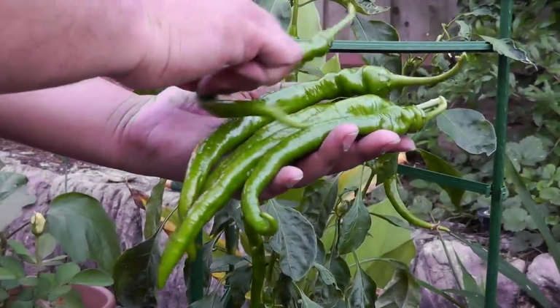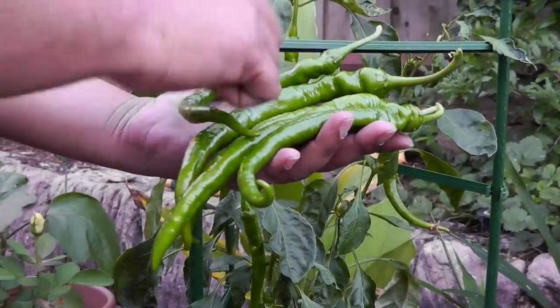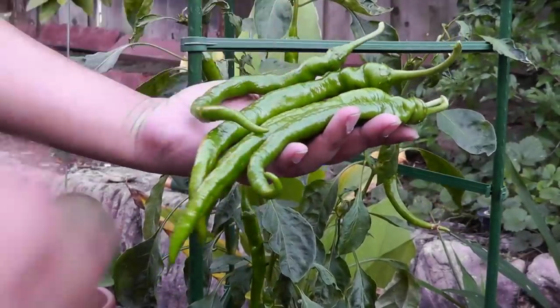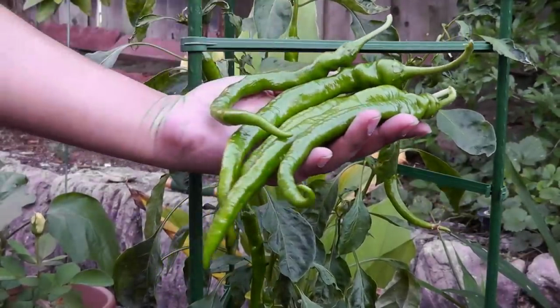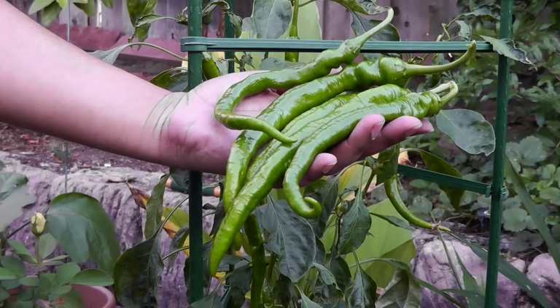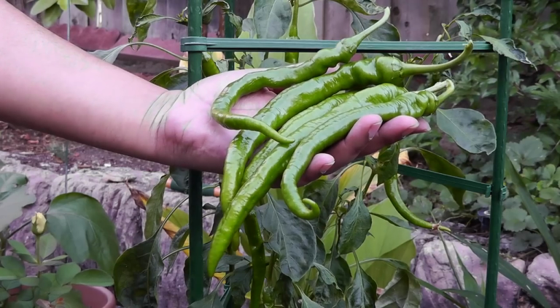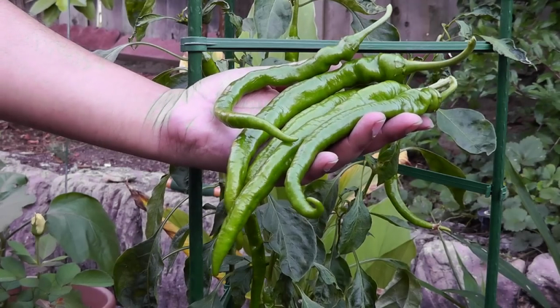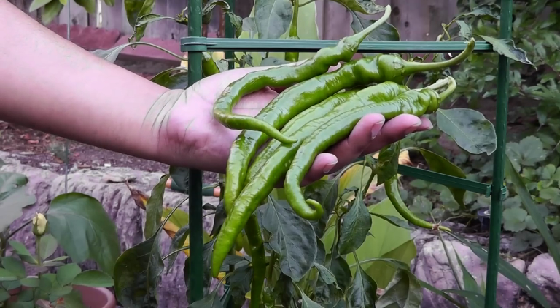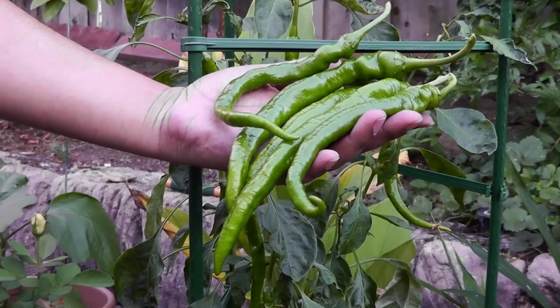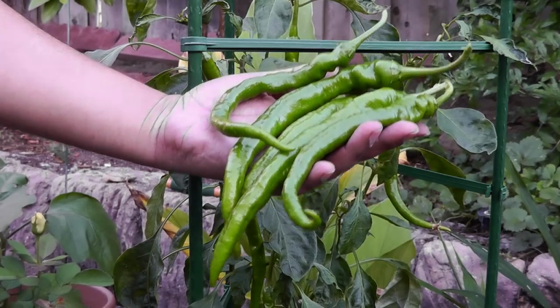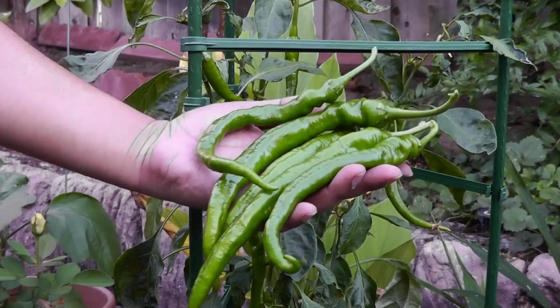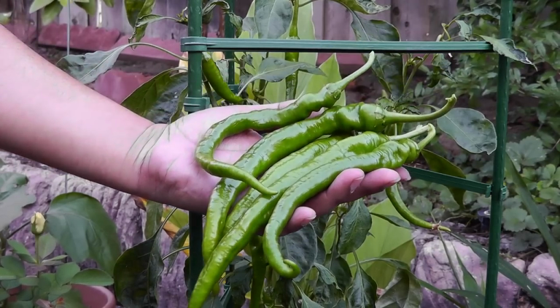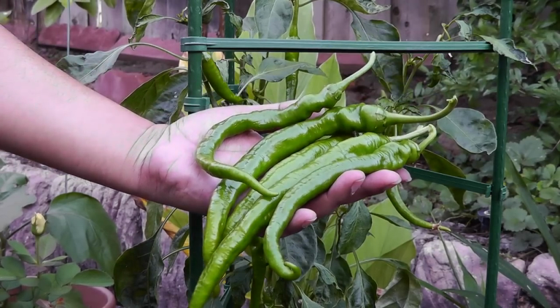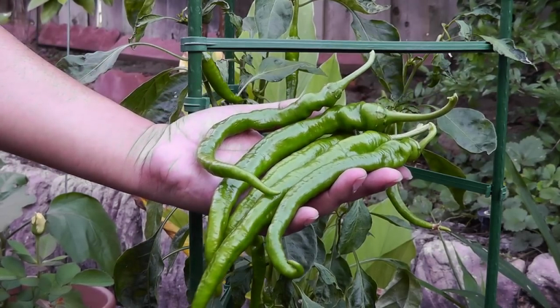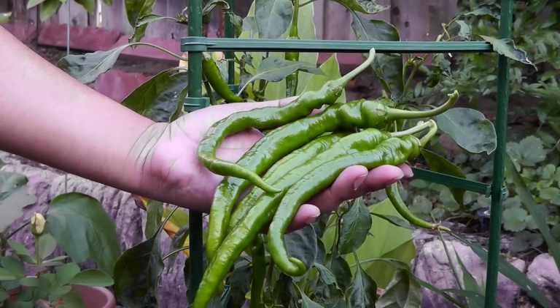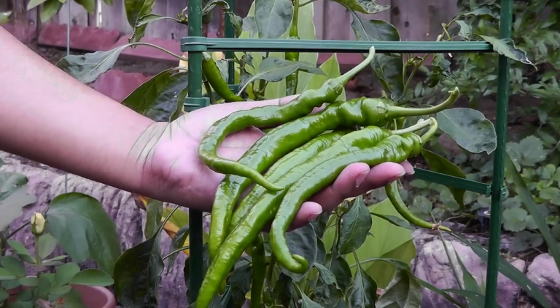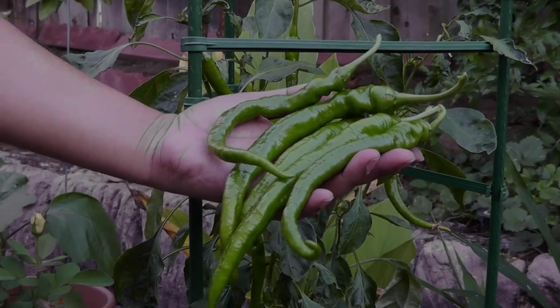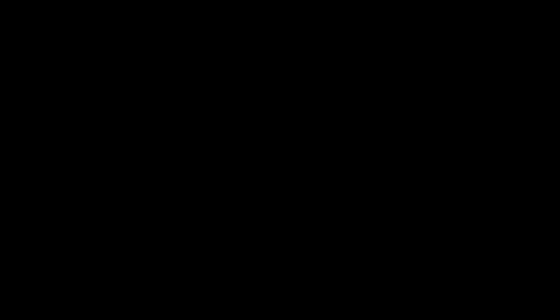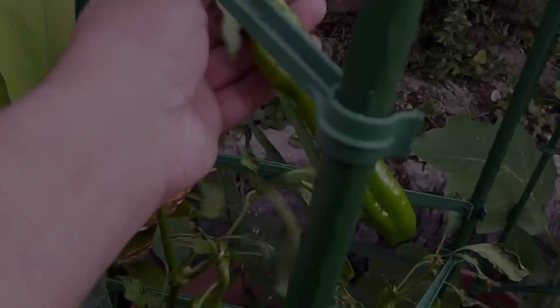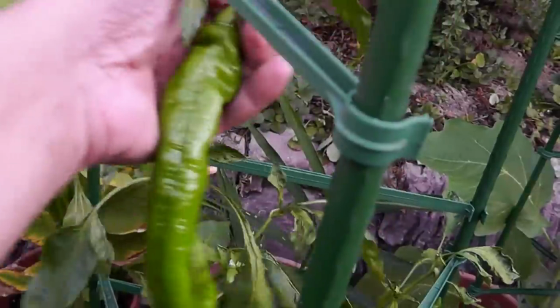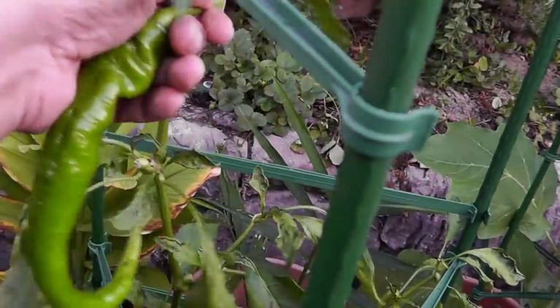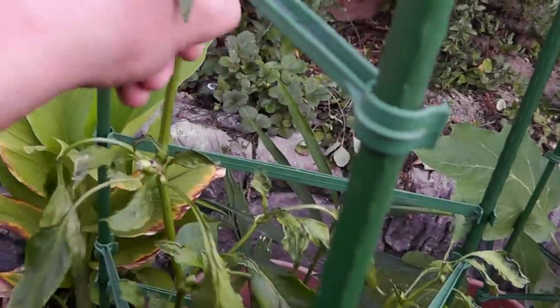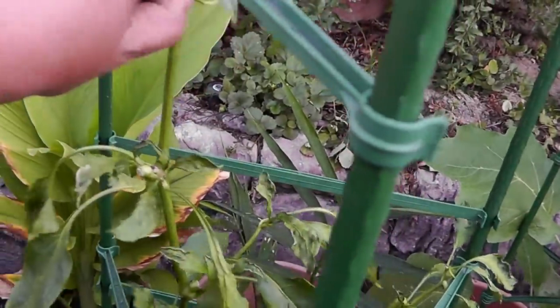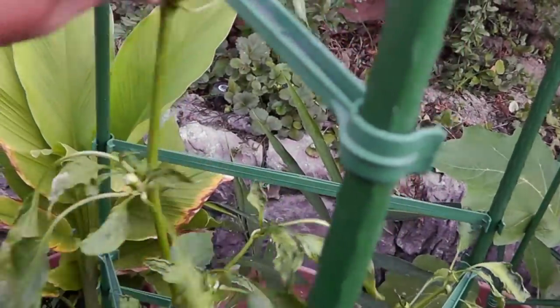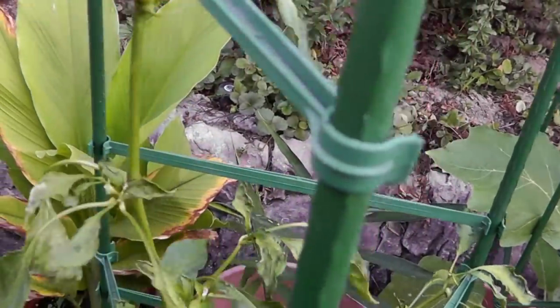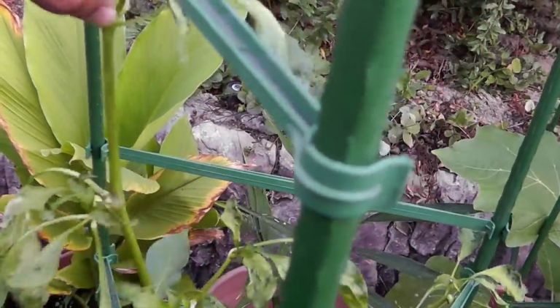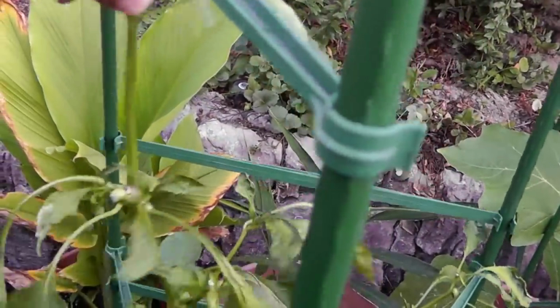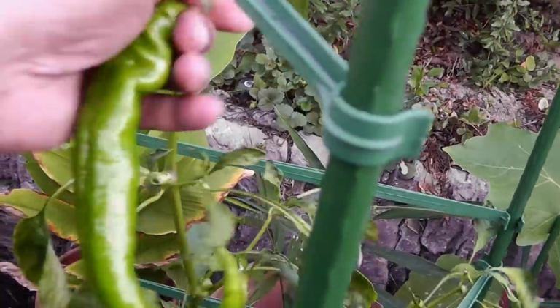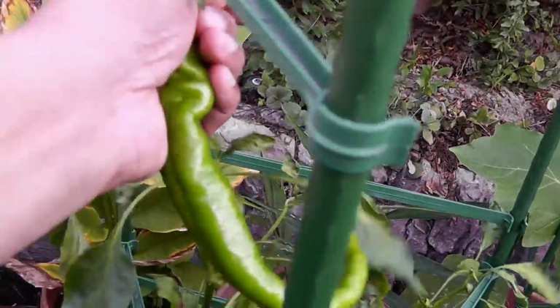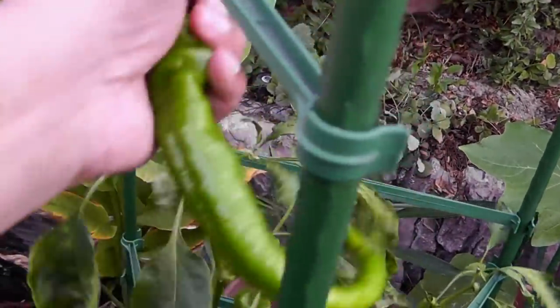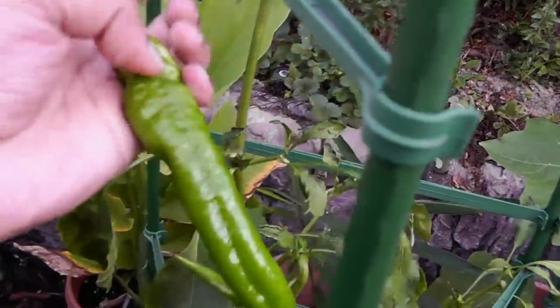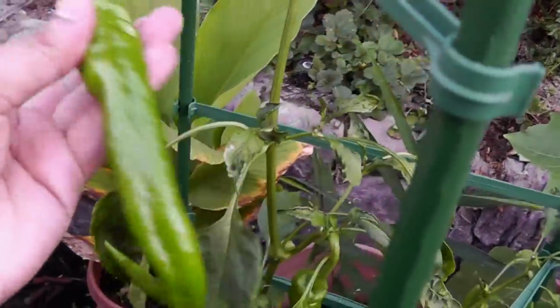I always like growing the cayenne pepper plant just because of its abundant harvest. From a single plant, as you can see, you can keep harvesting a lot of peppers.